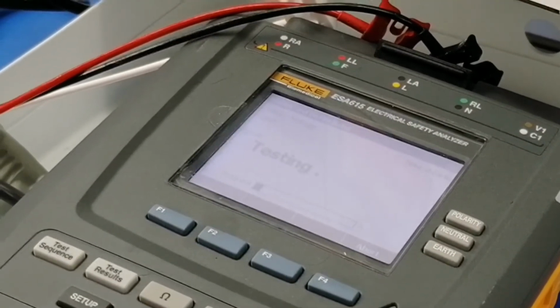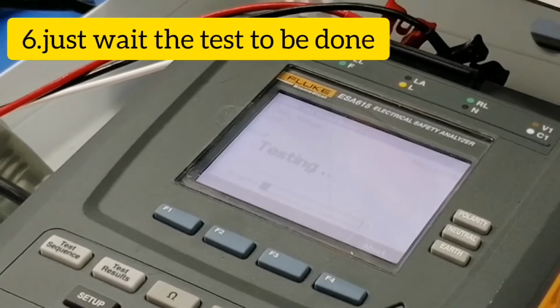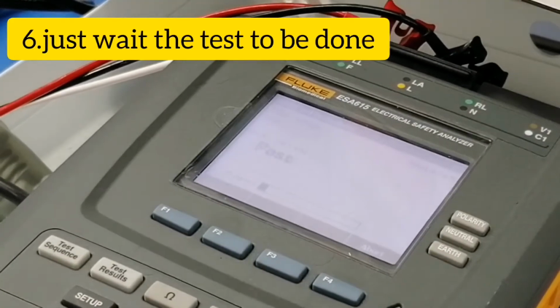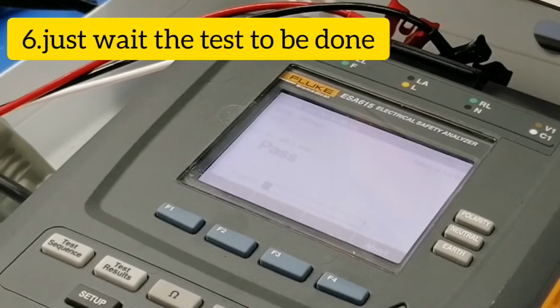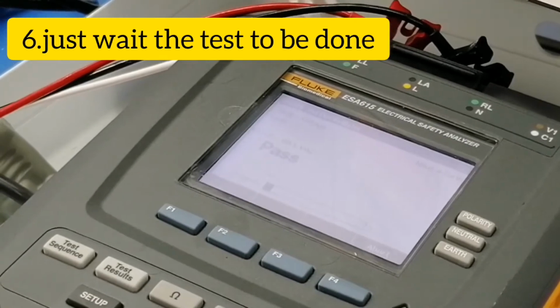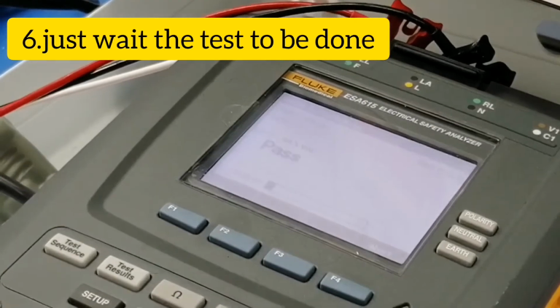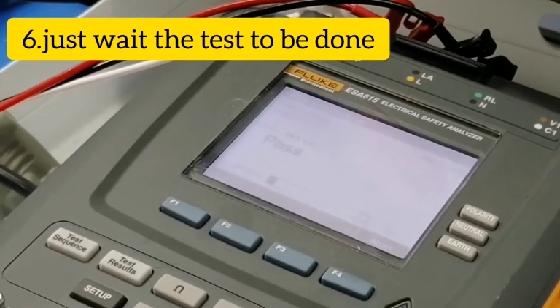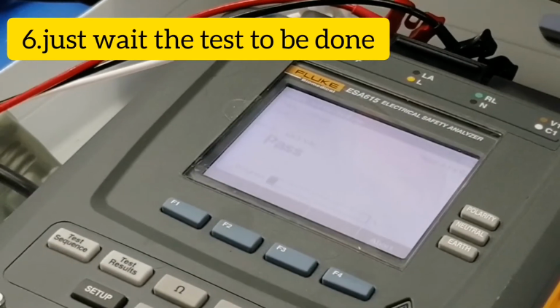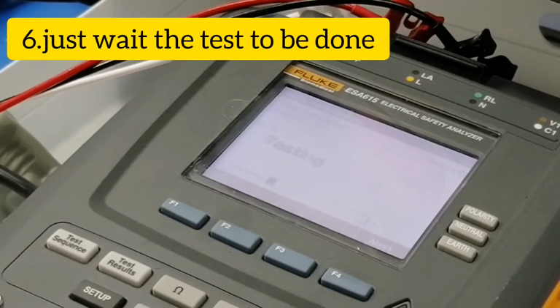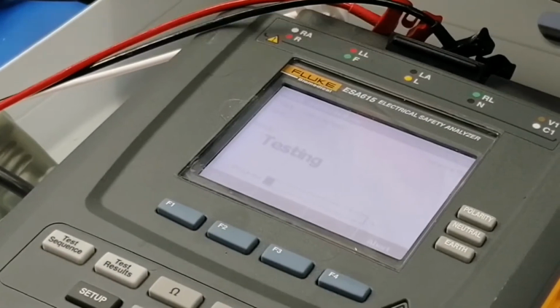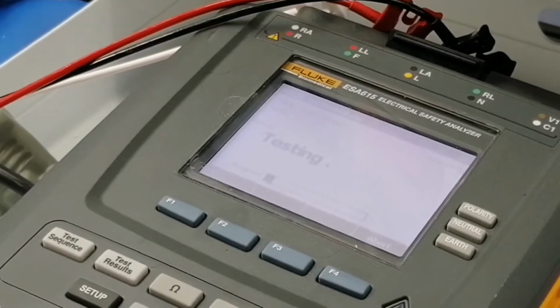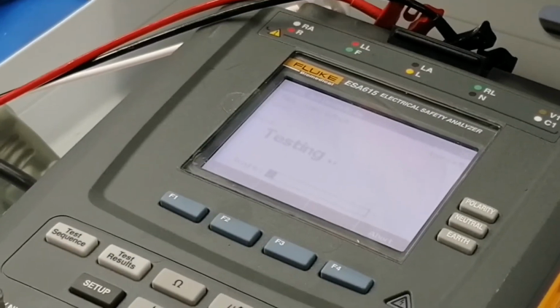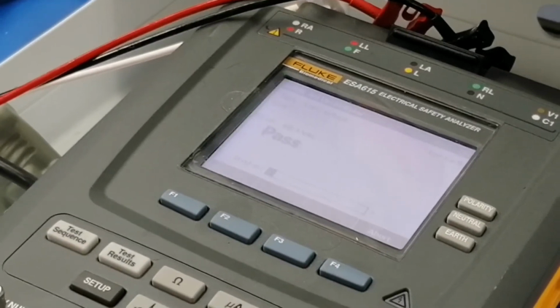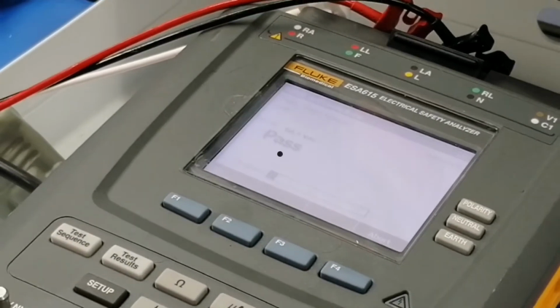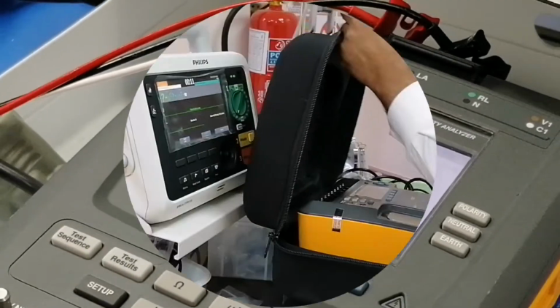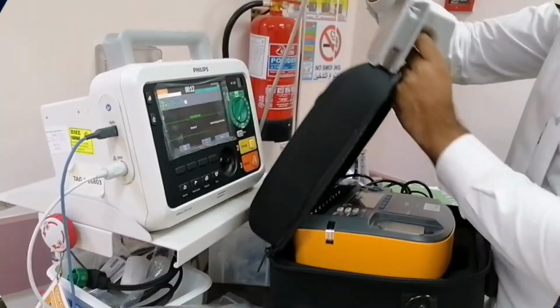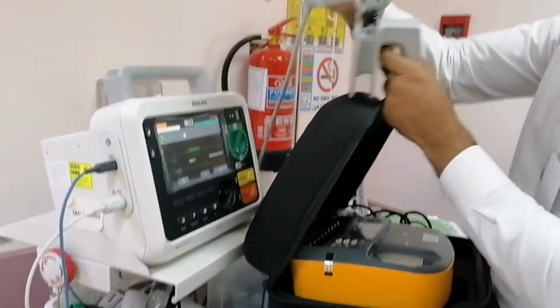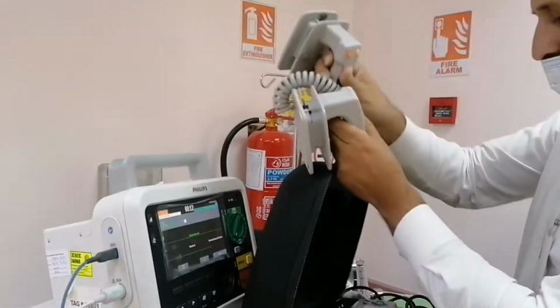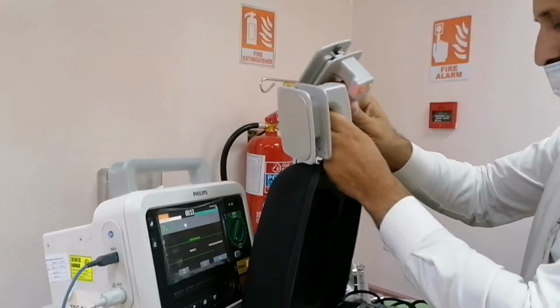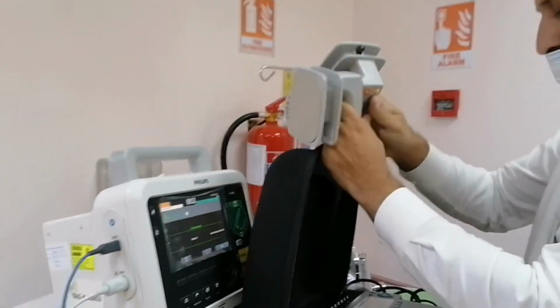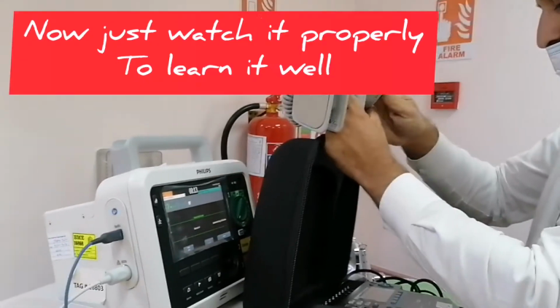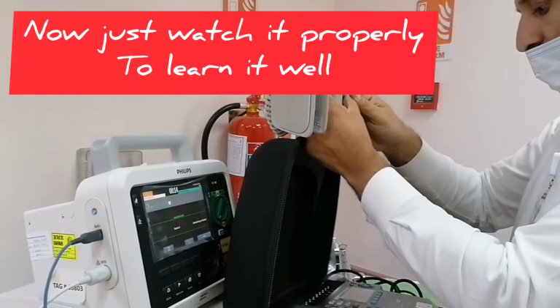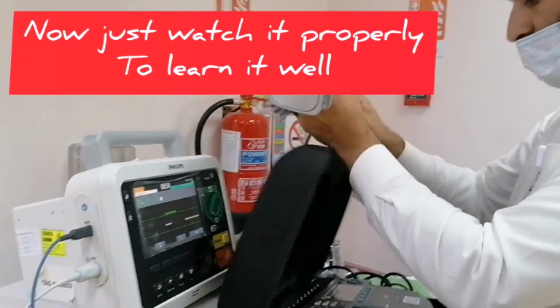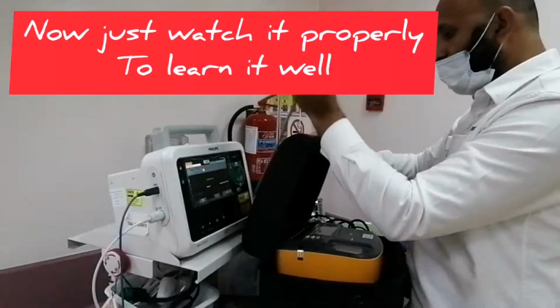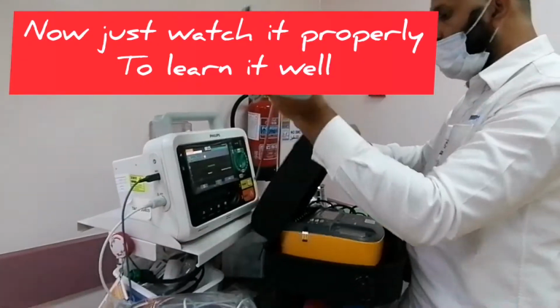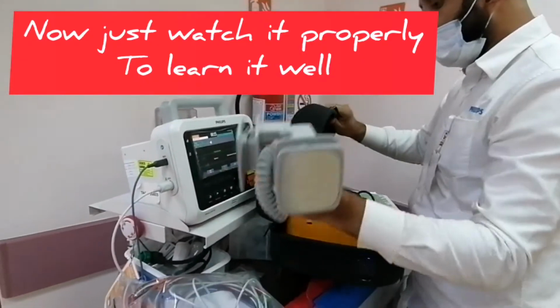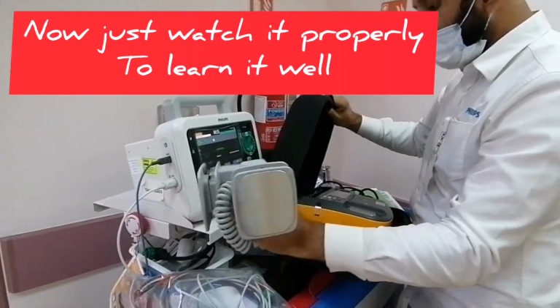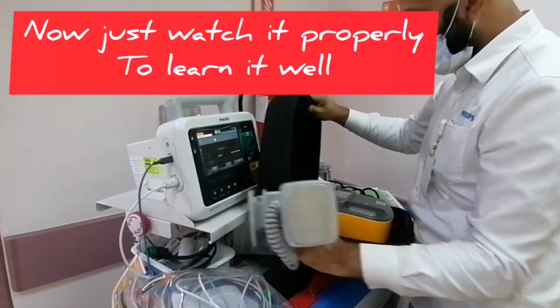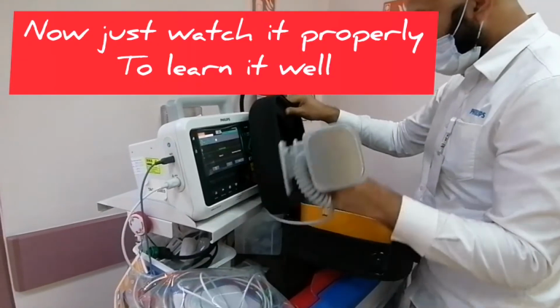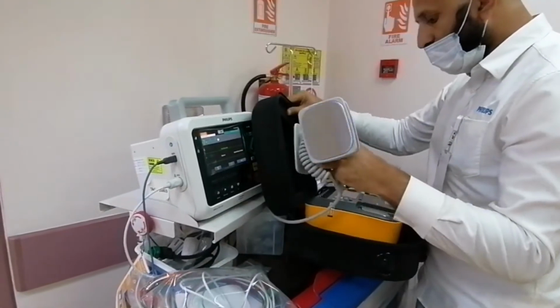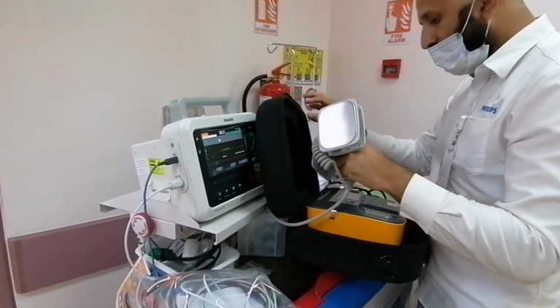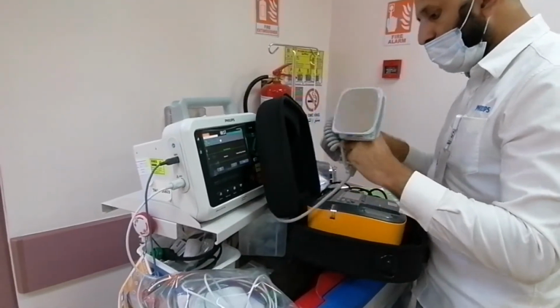Now continuing to test. You can stop the radio if you want. Here, energy is selected. And here, defibrillator mode.